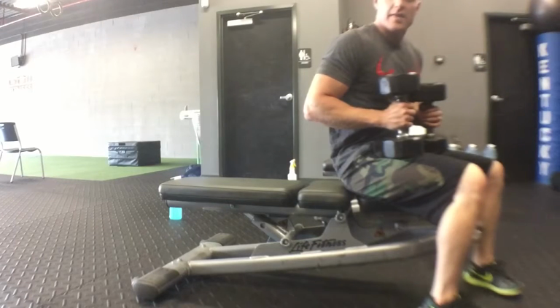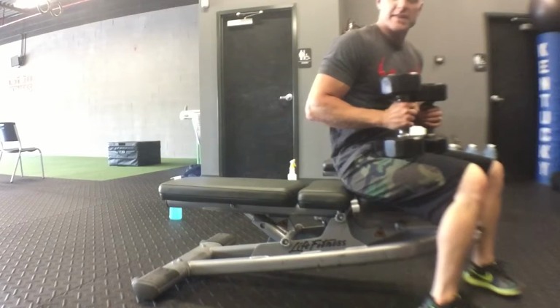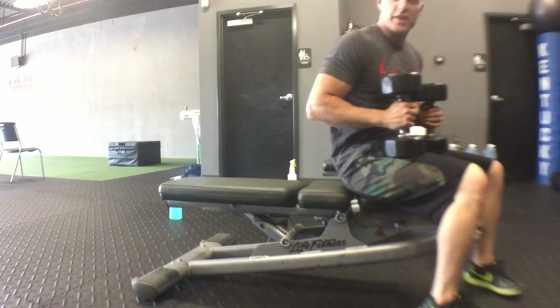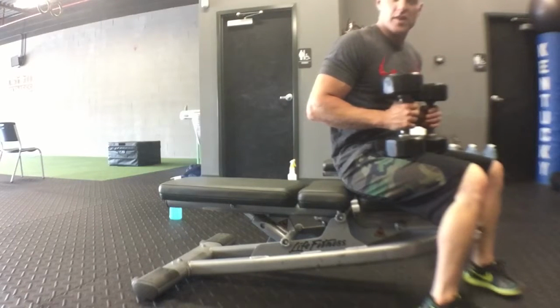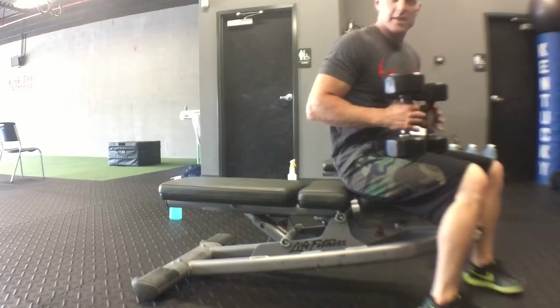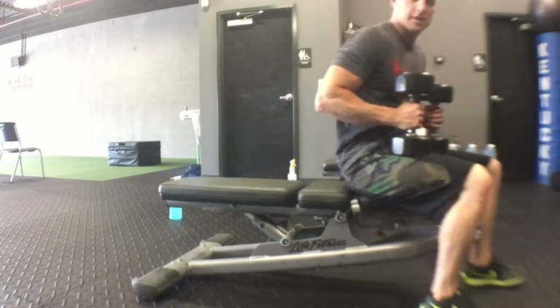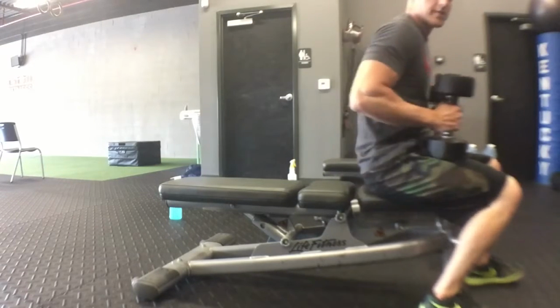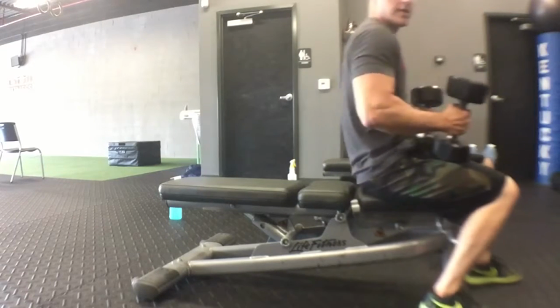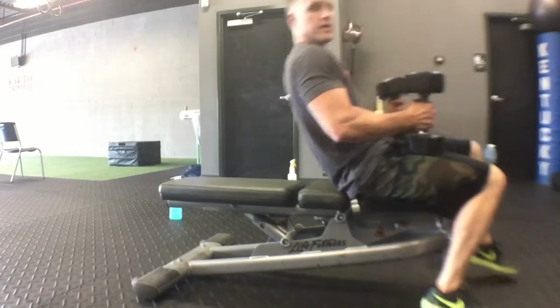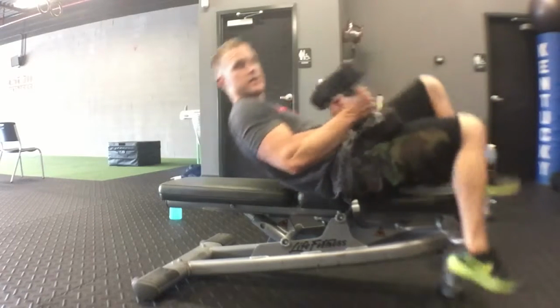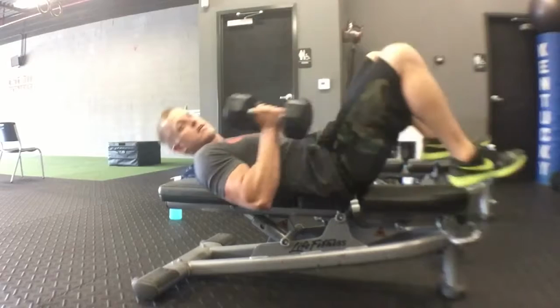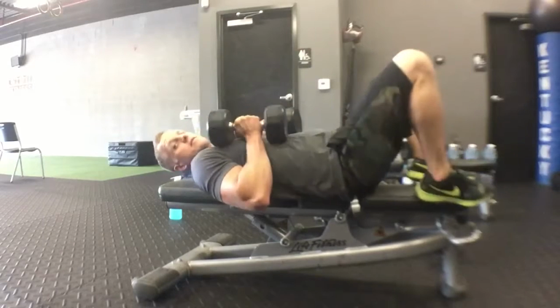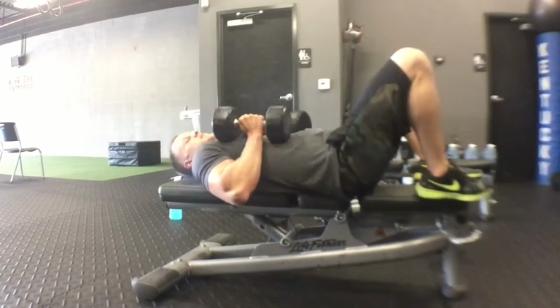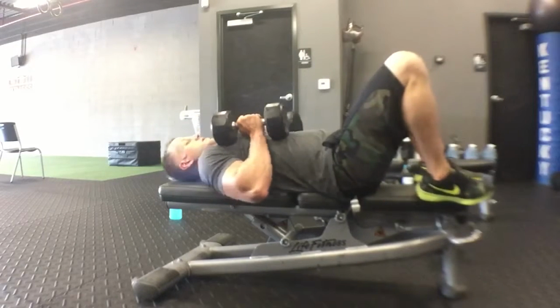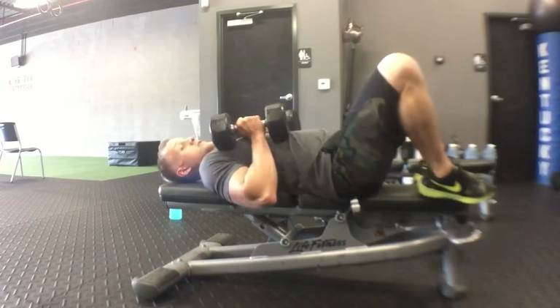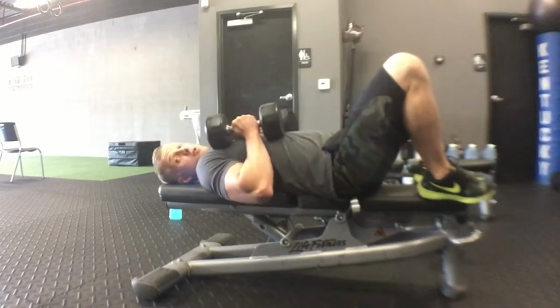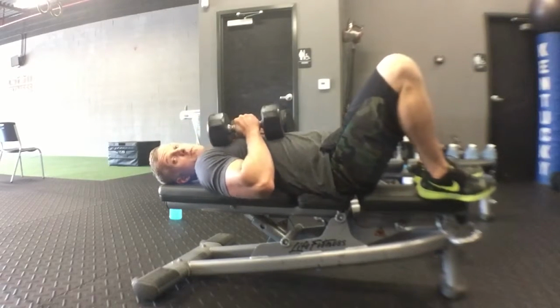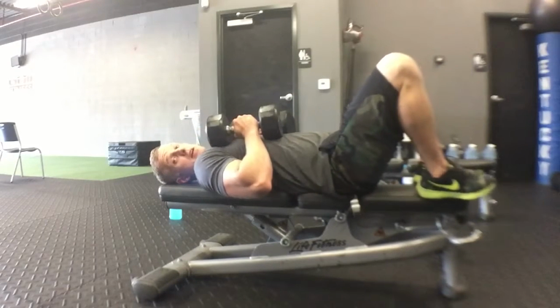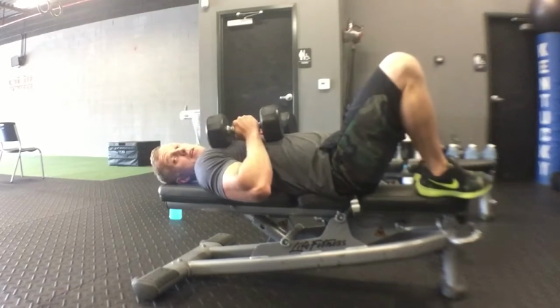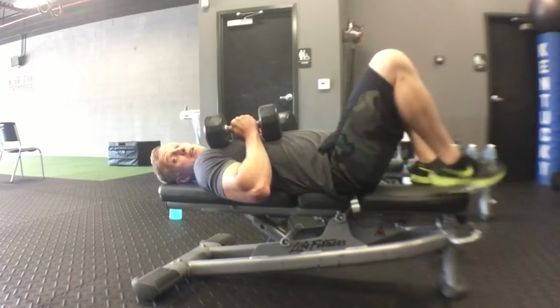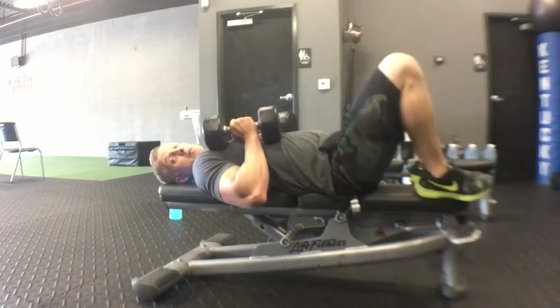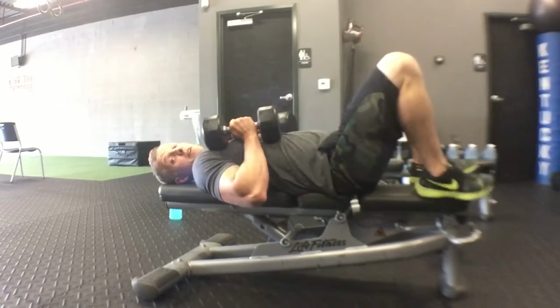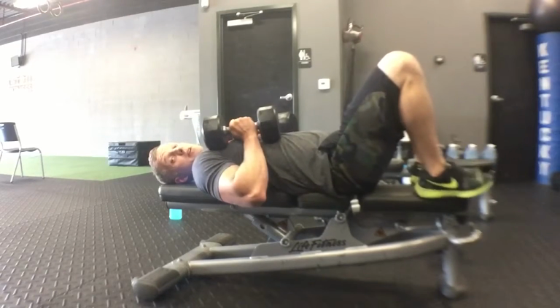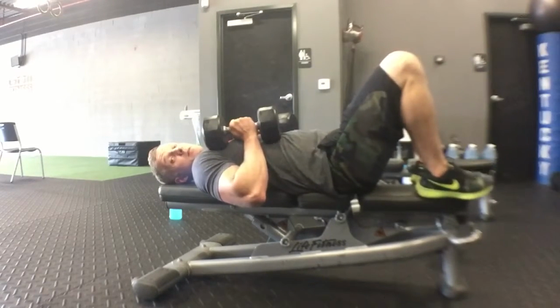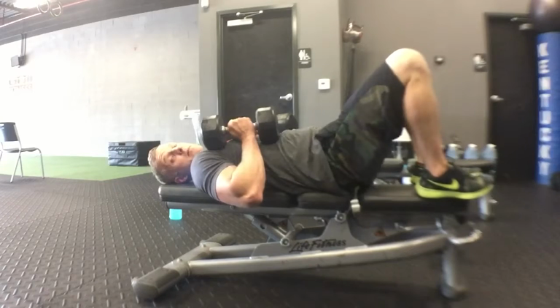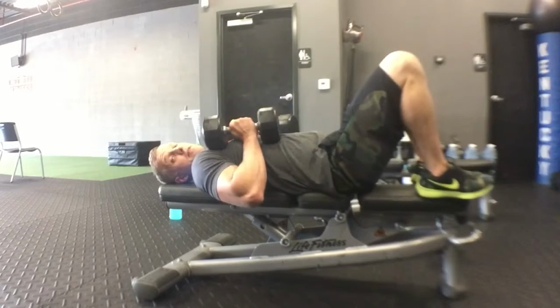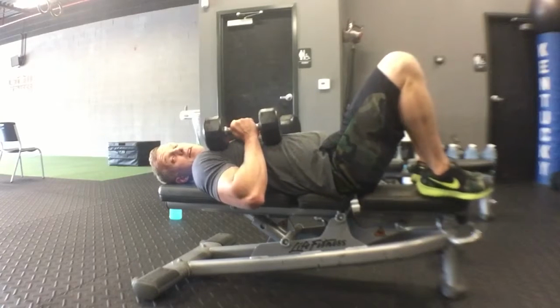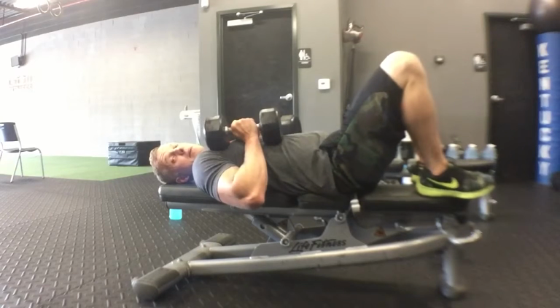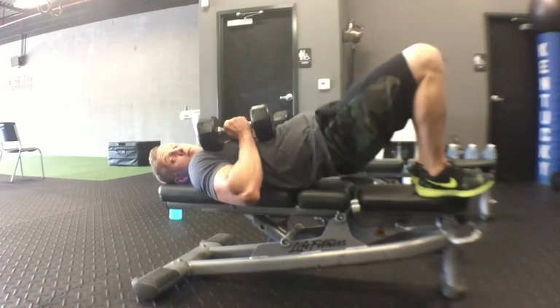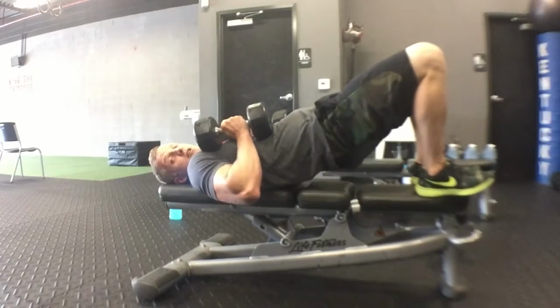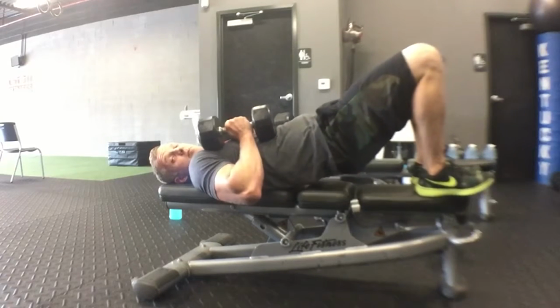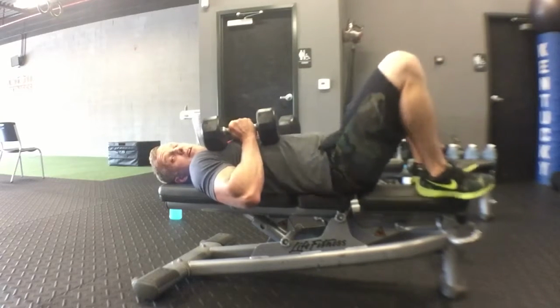Now the detailed video for the lying dumbbell chest press. Feet on the bench, shoulders back. Feet on the bench helps keep that back flat, keeps you from bridging up.